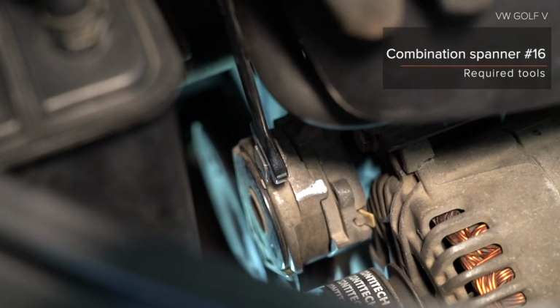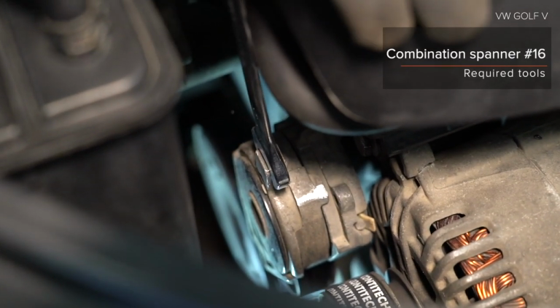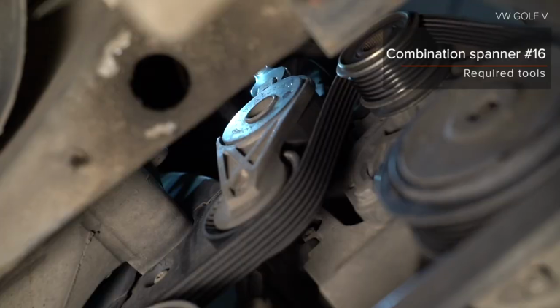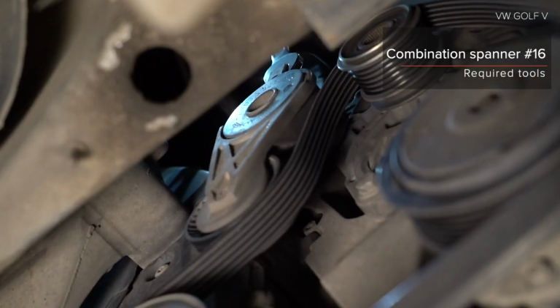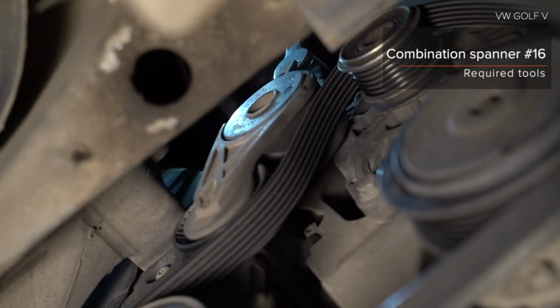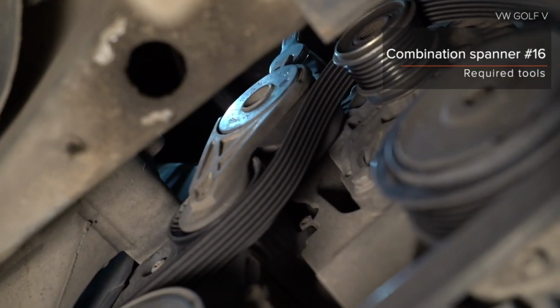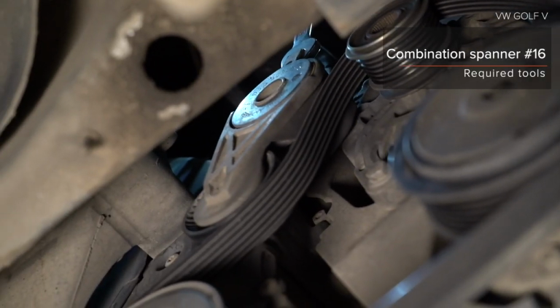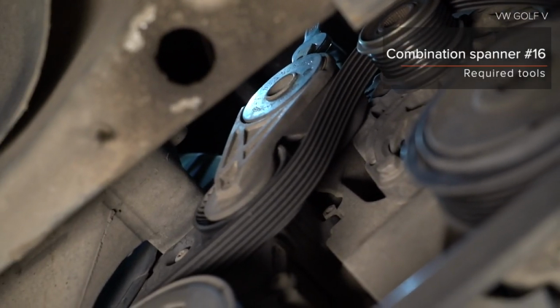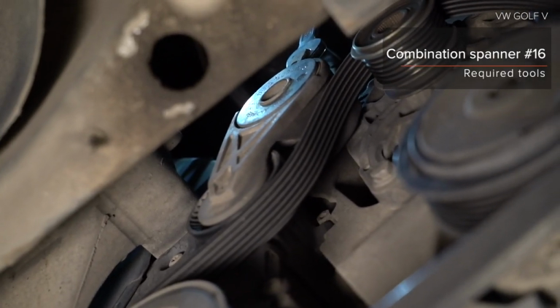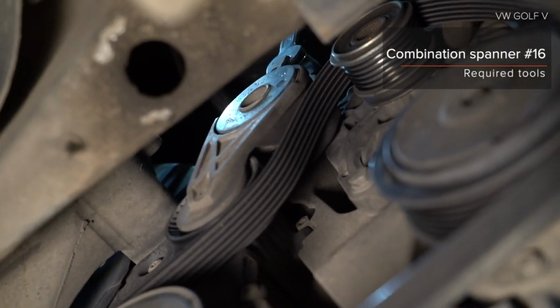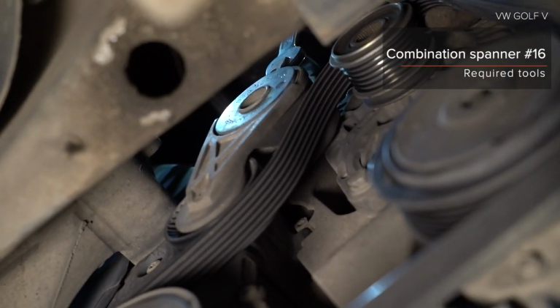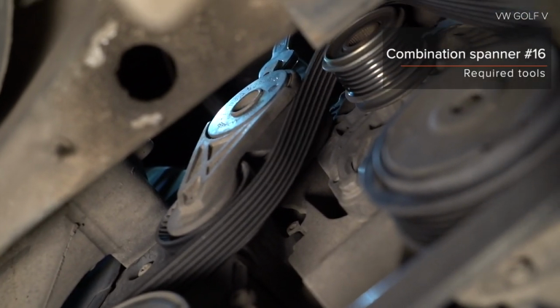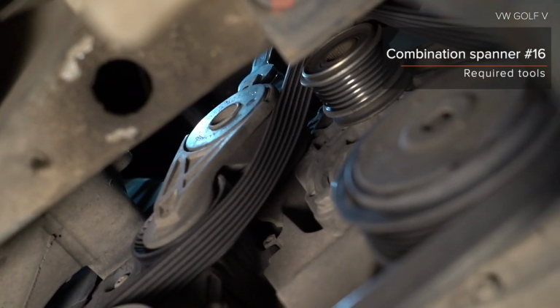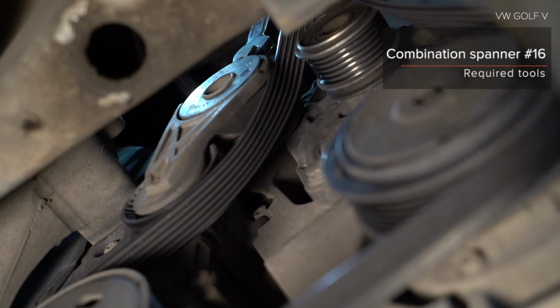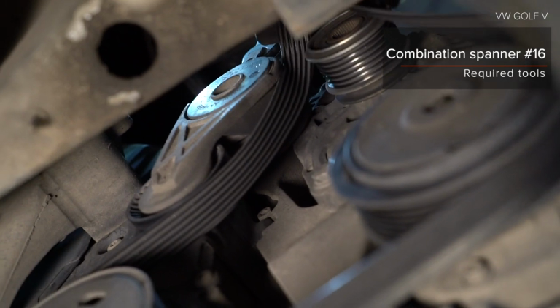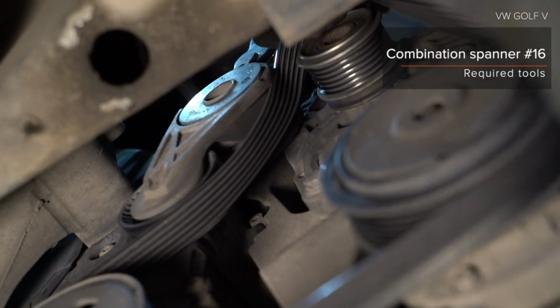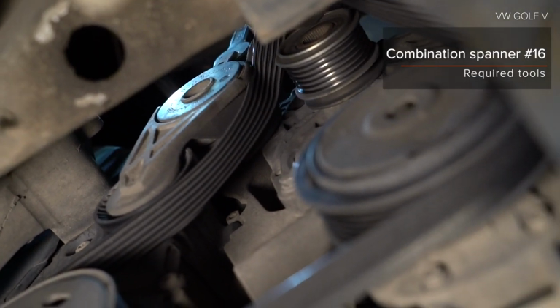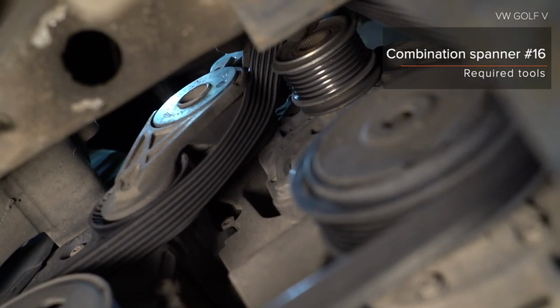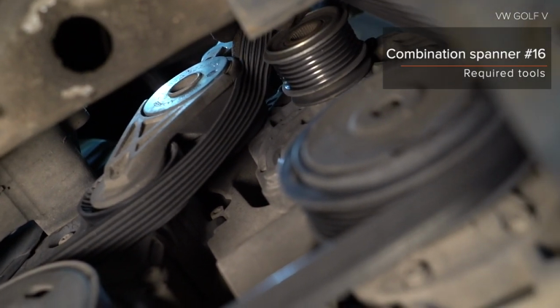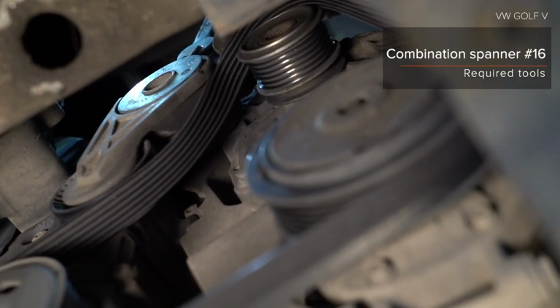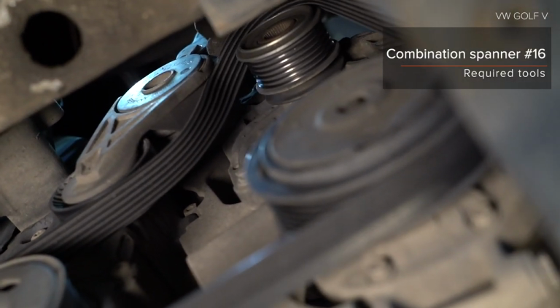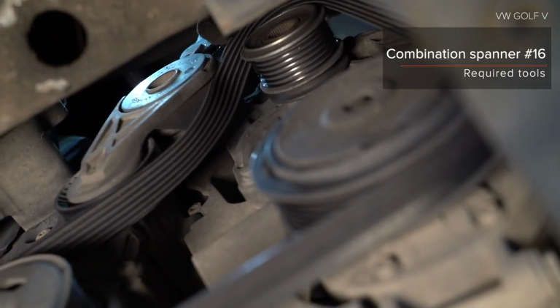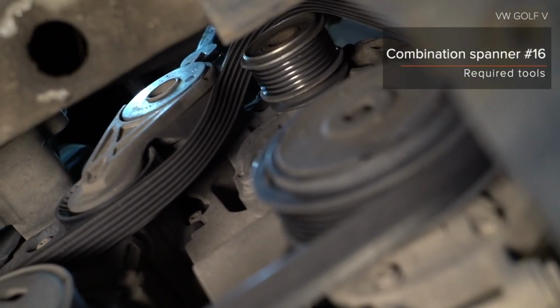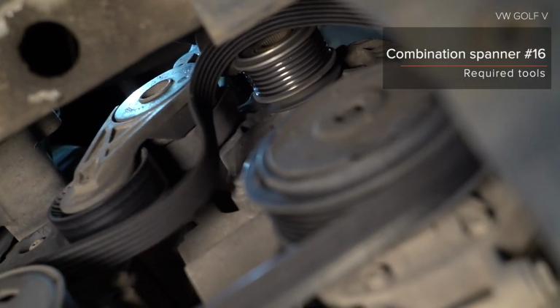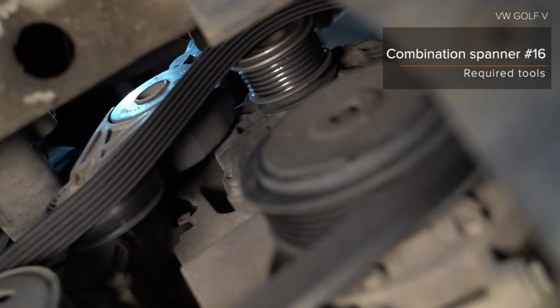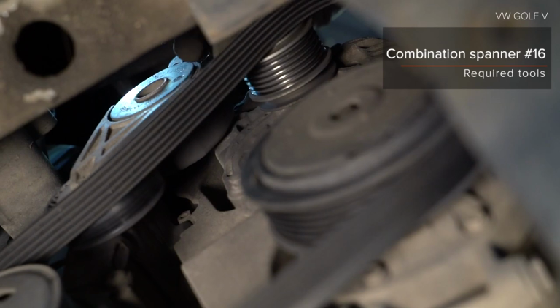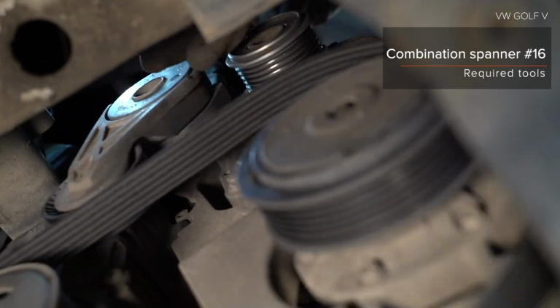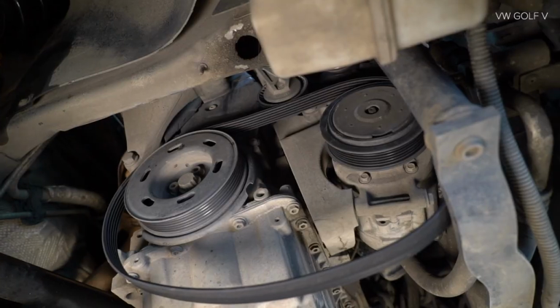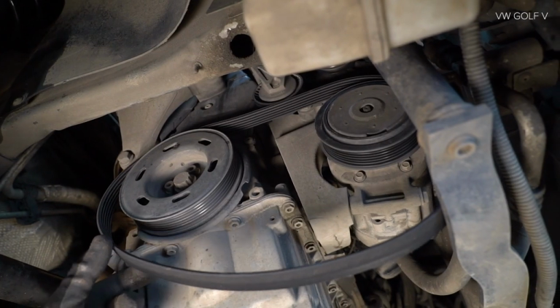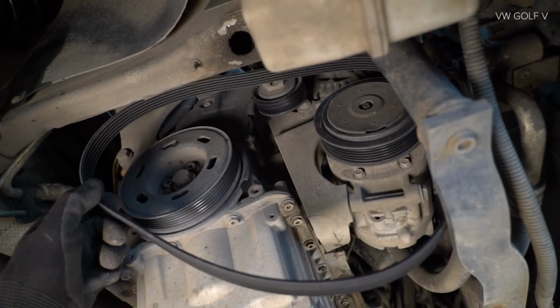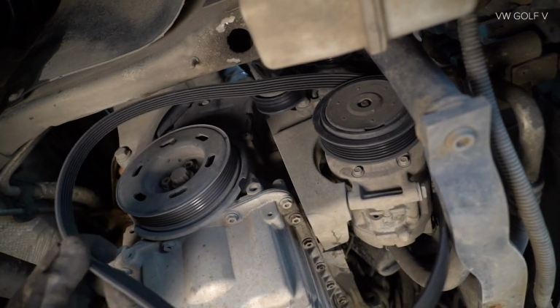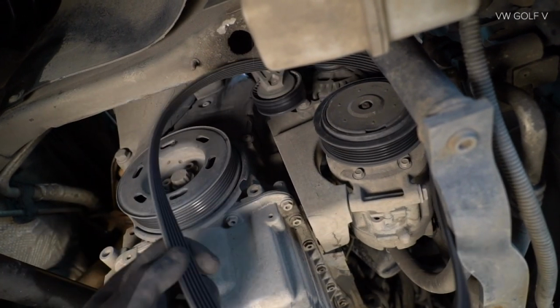Handle the cover to repair the snapdragon. Install the watchdog and tighten the socket and the back. Install the fix and repair the opposite side.